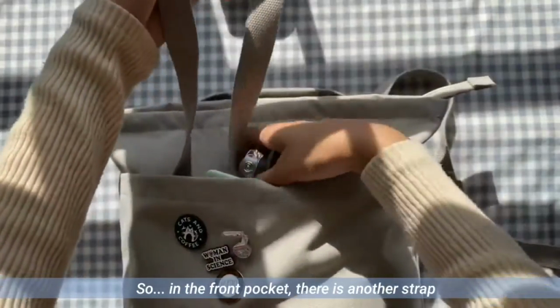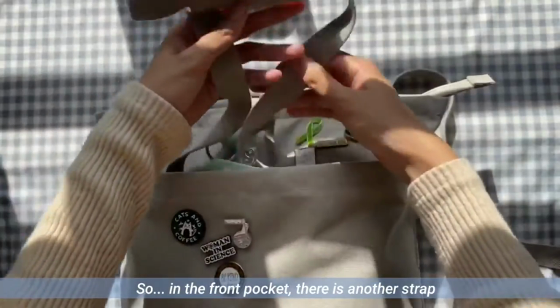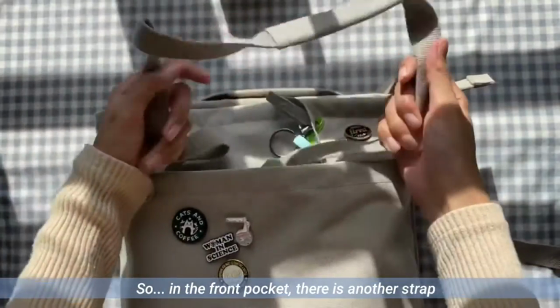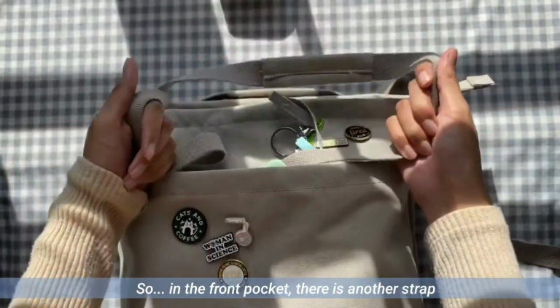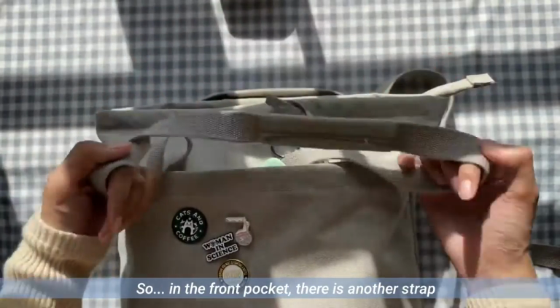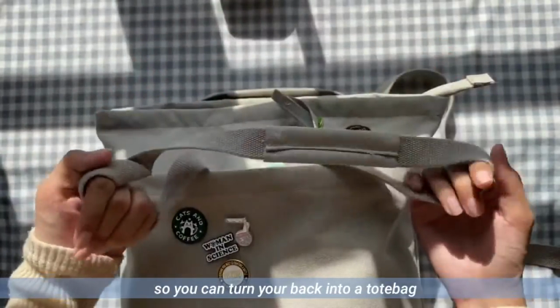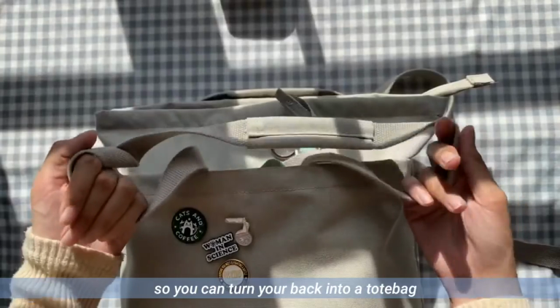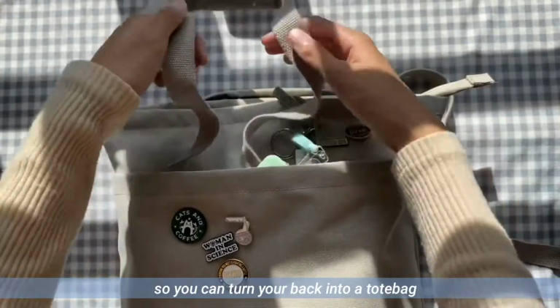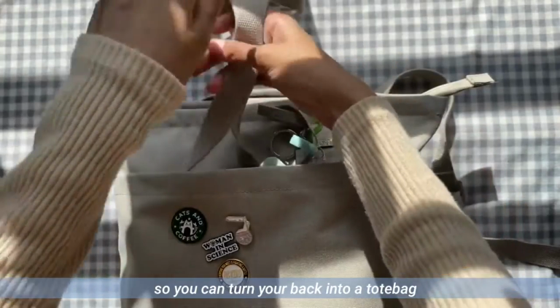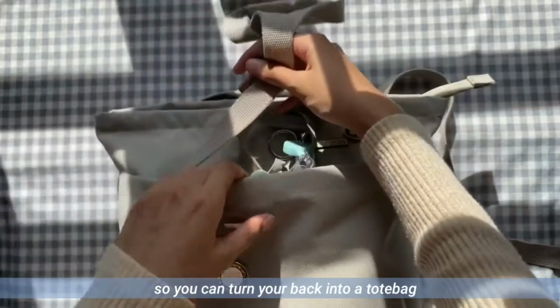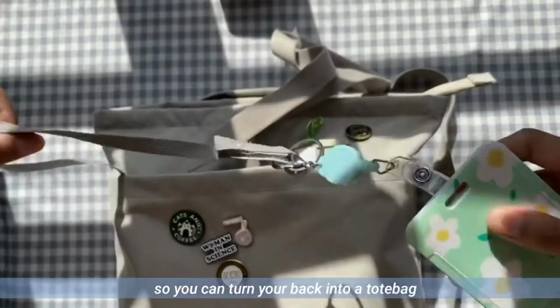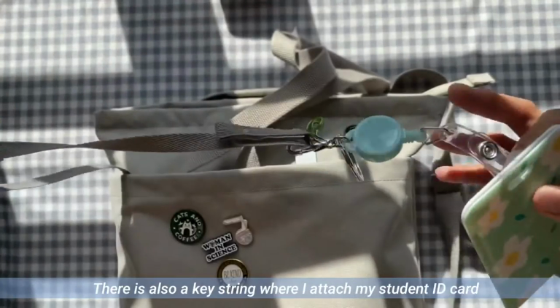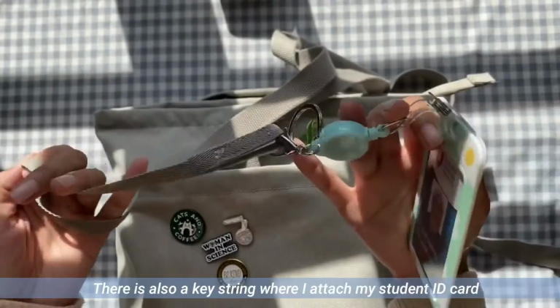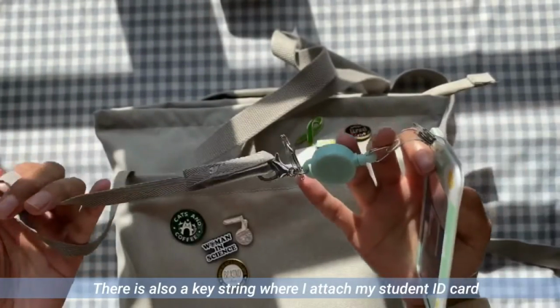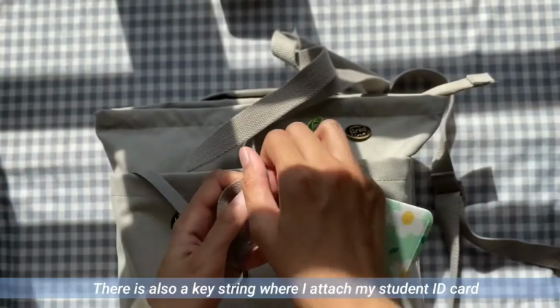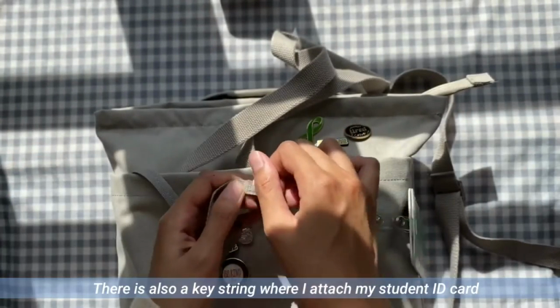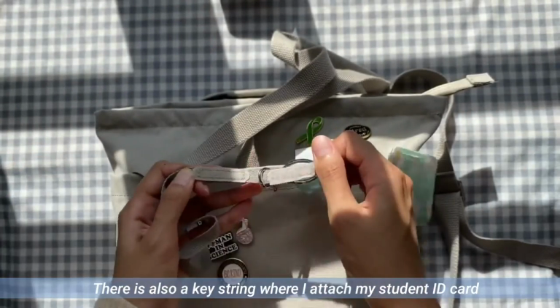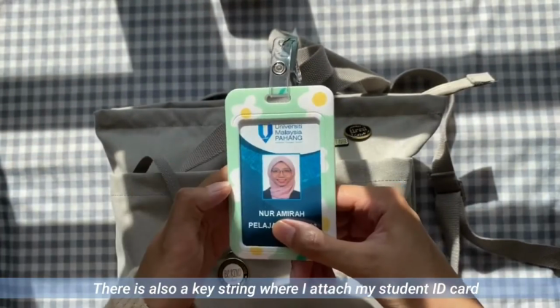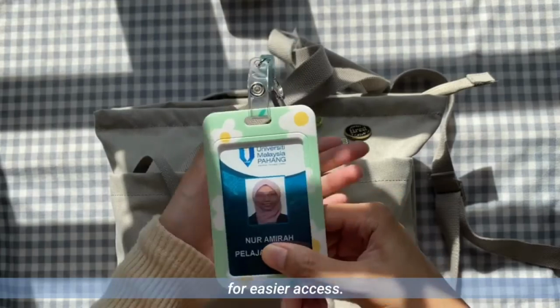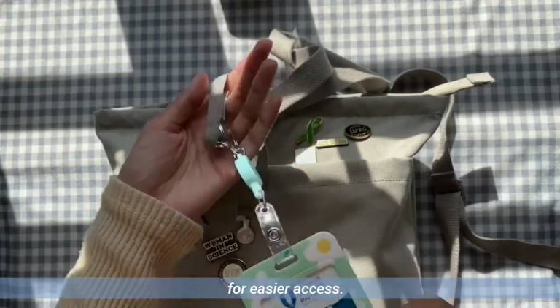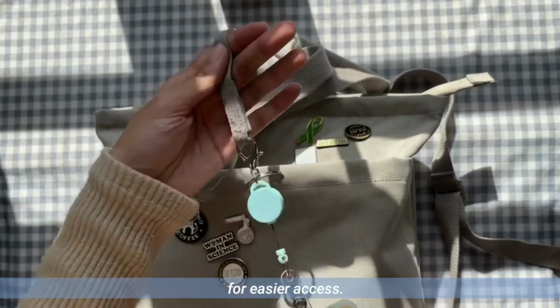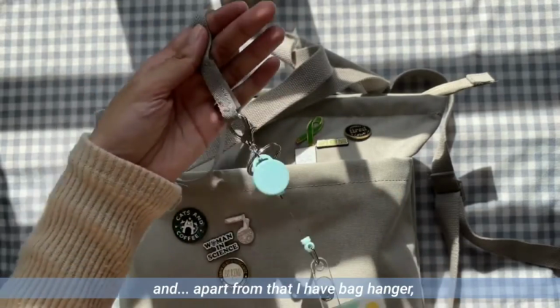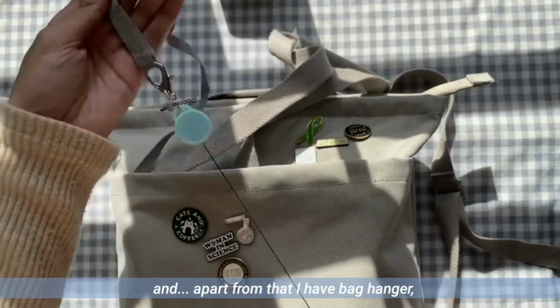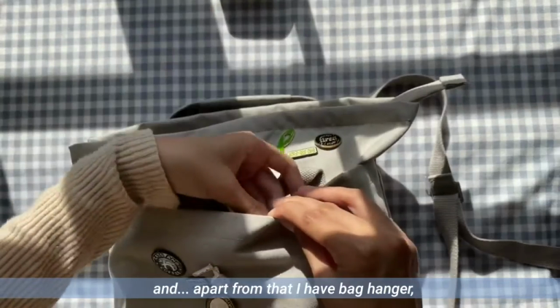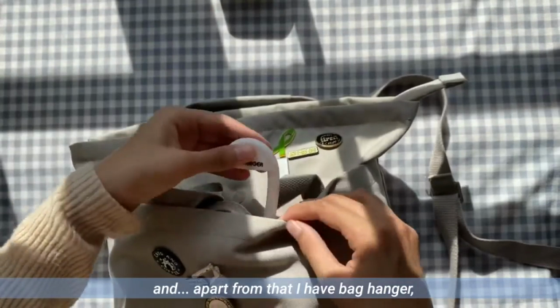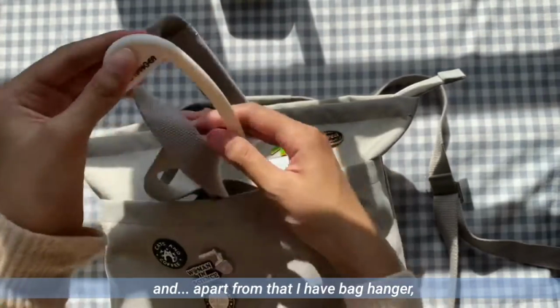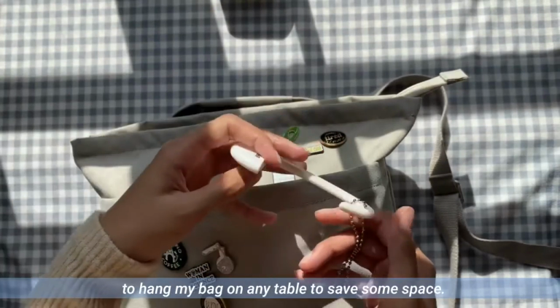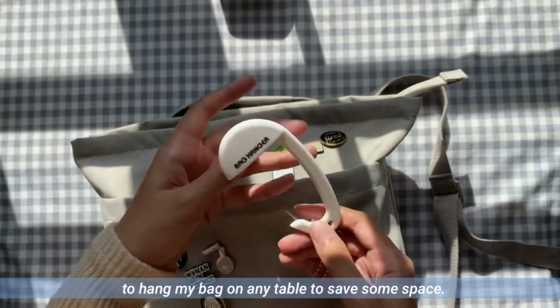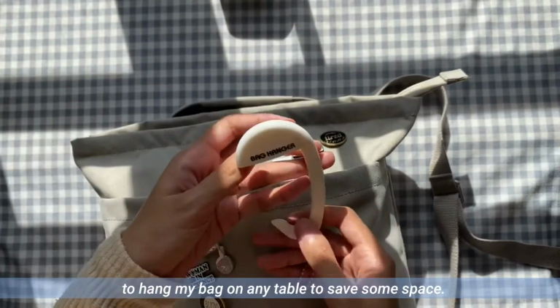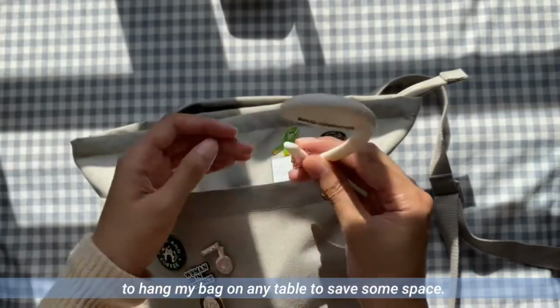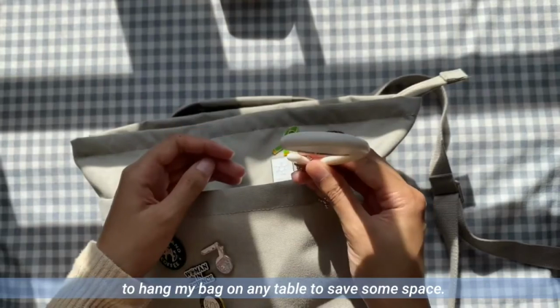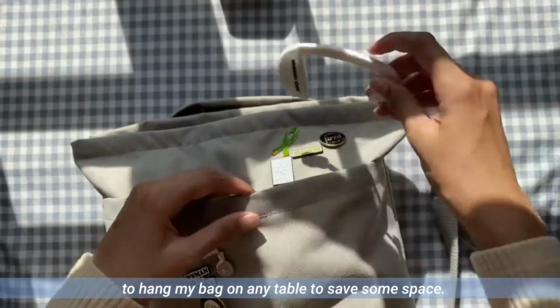In the front pocket, there is another strap so you can turn your bag into a tote bag. There is also a key string where I attach my student ID card for easier access, and apart from that, I have a bag hanger to hang my bag on any table to save some space.